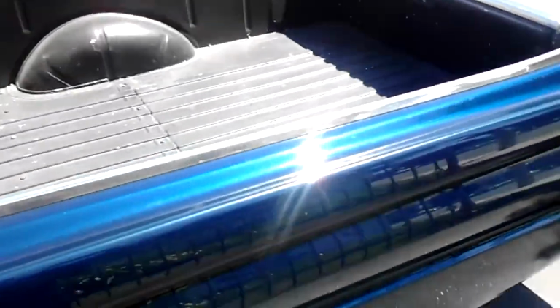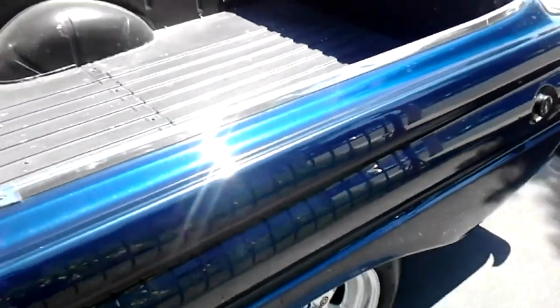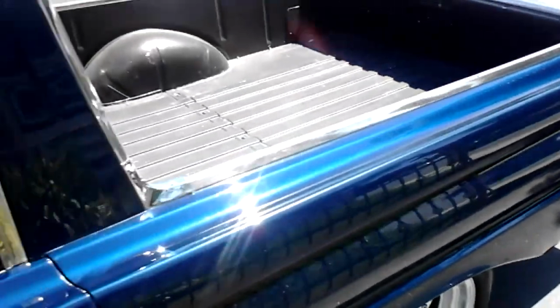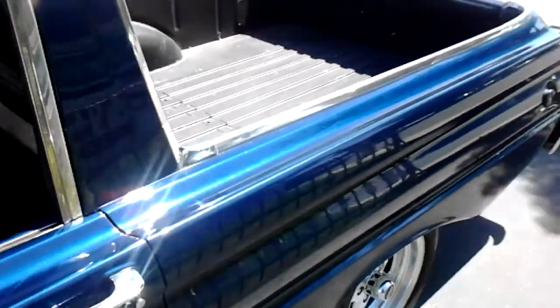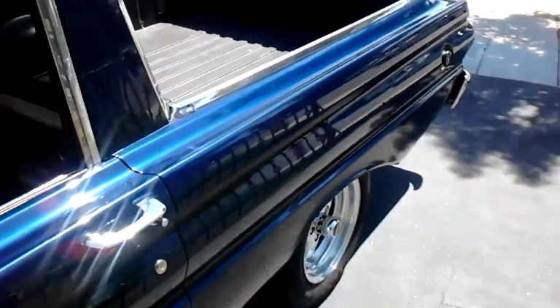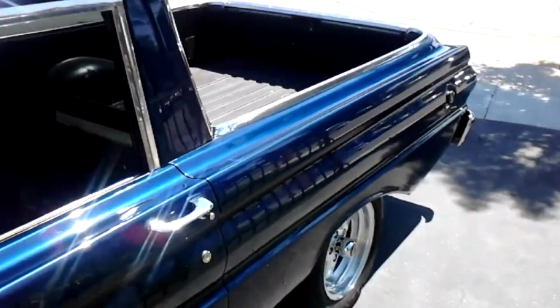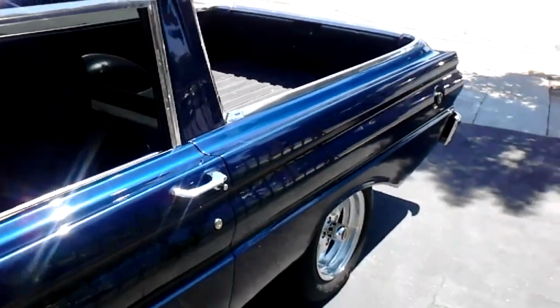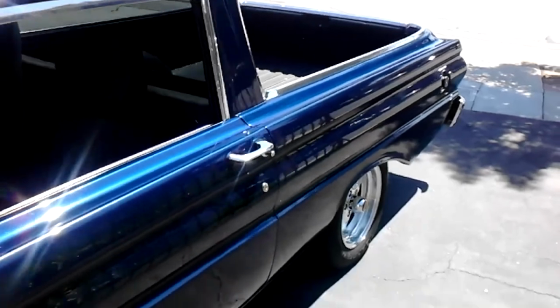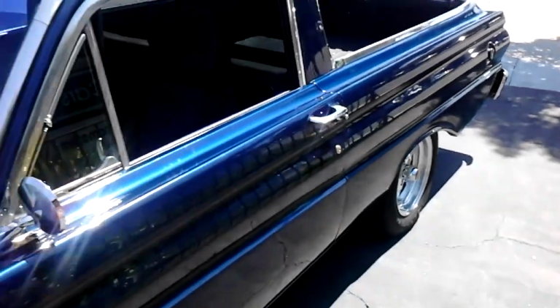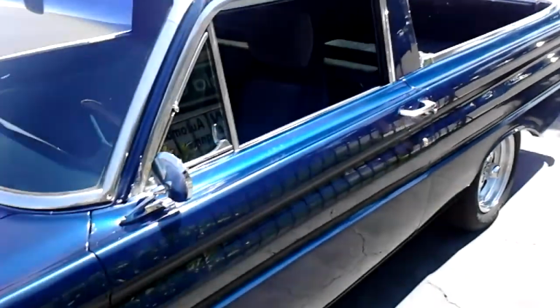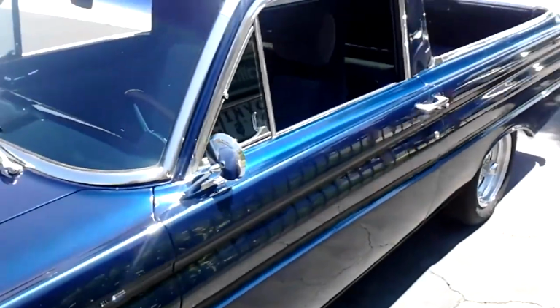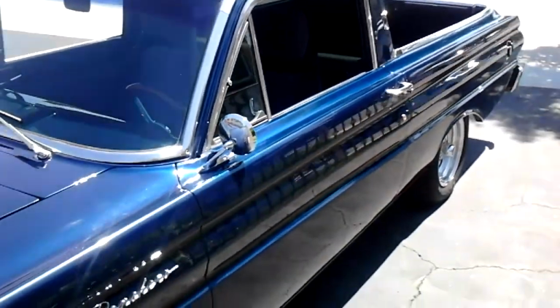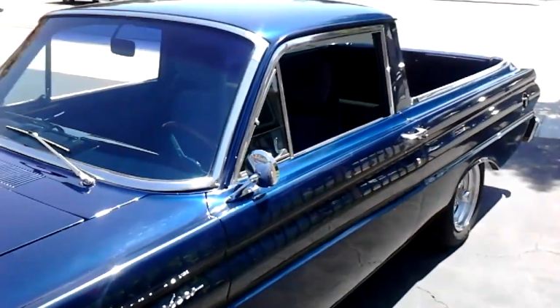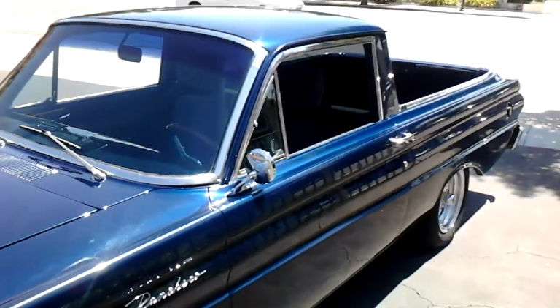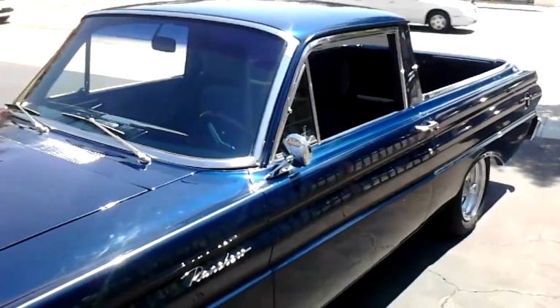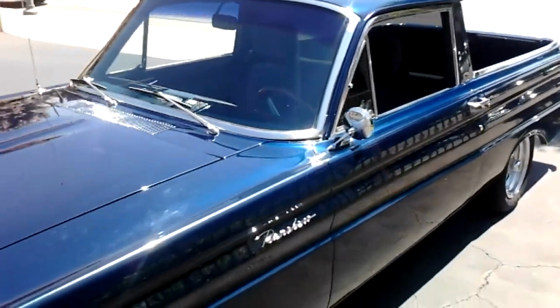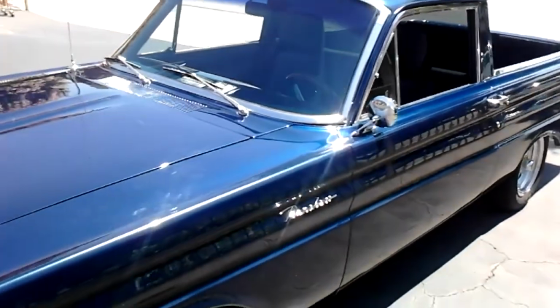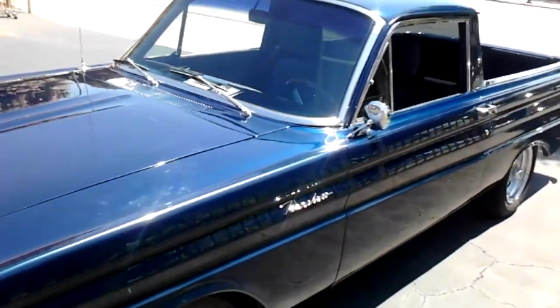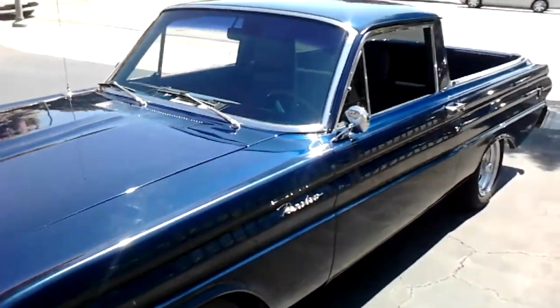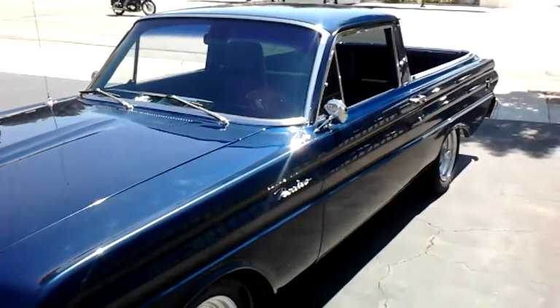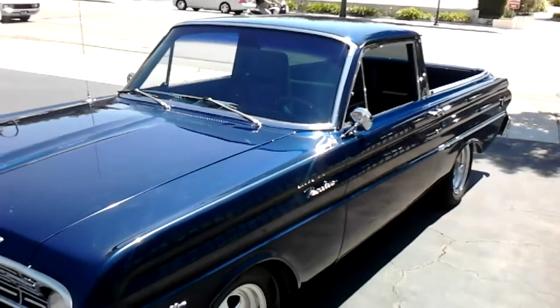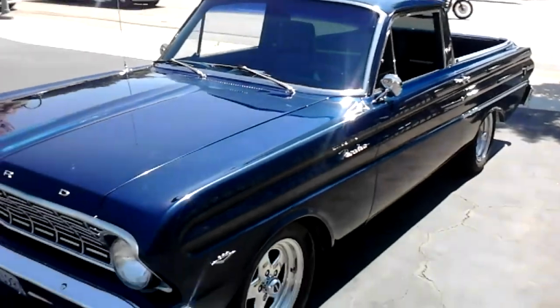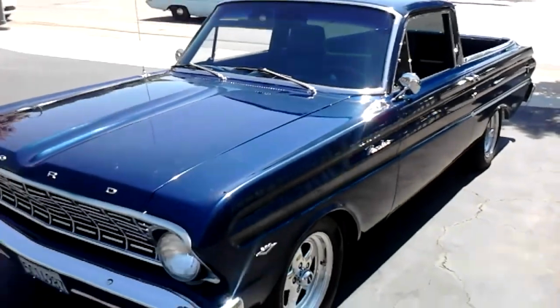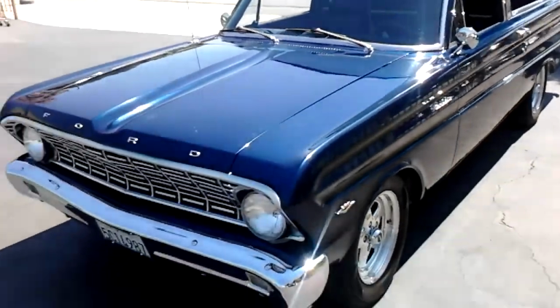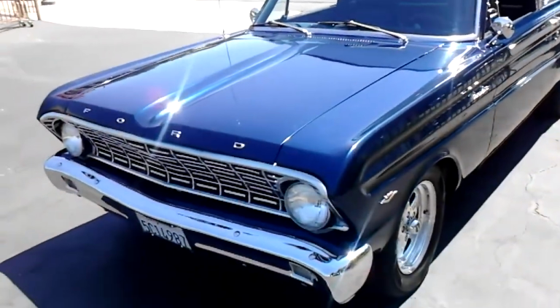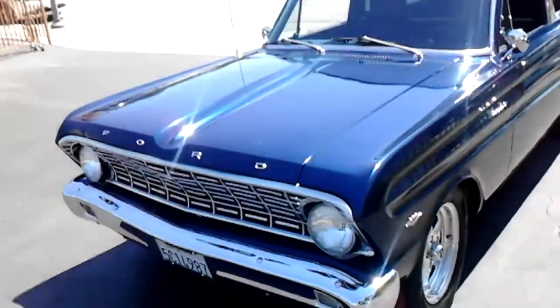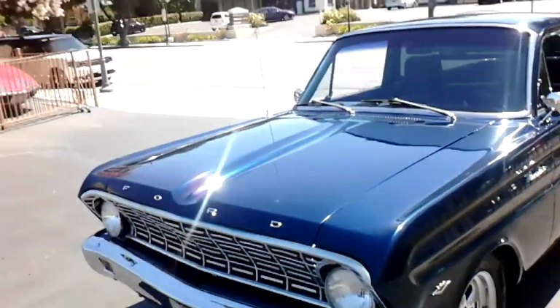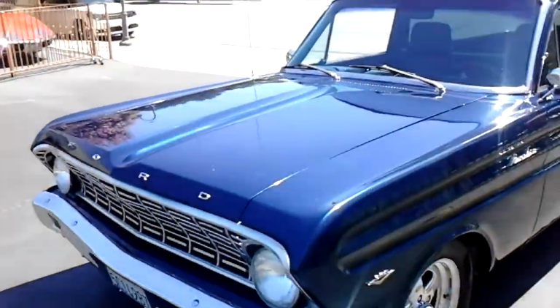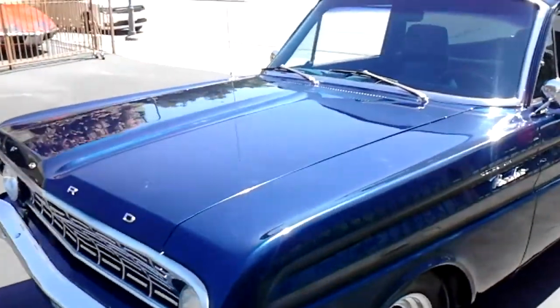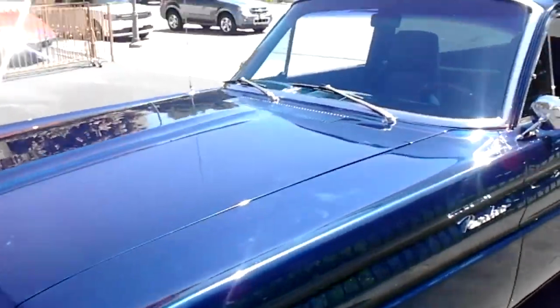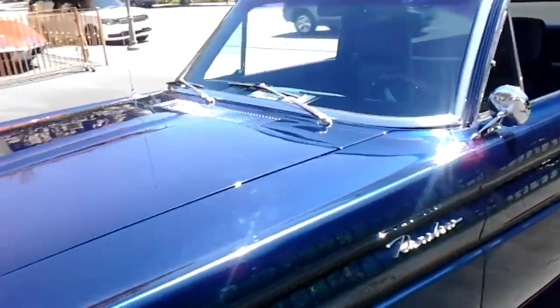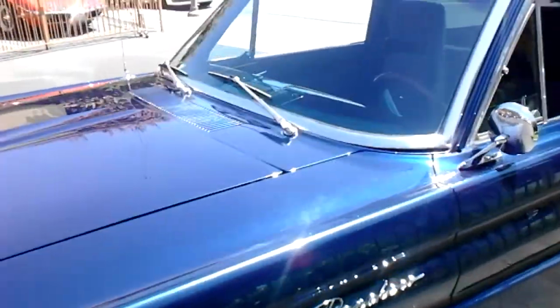Pretty nice car. Little street rod. We'll give you a shot of the interior.